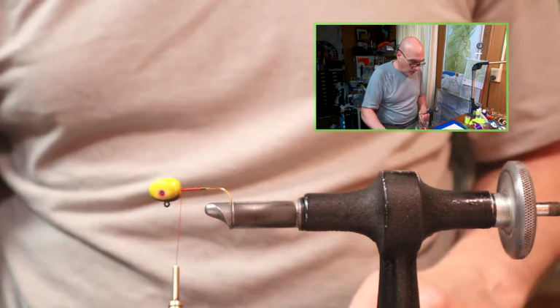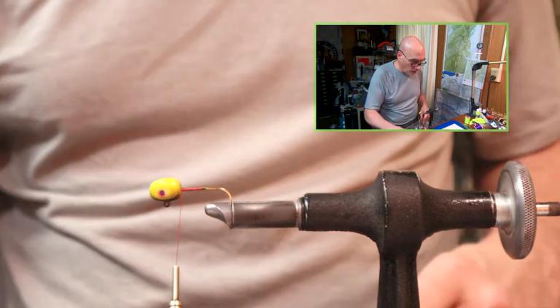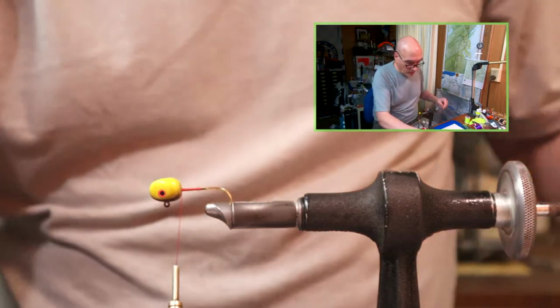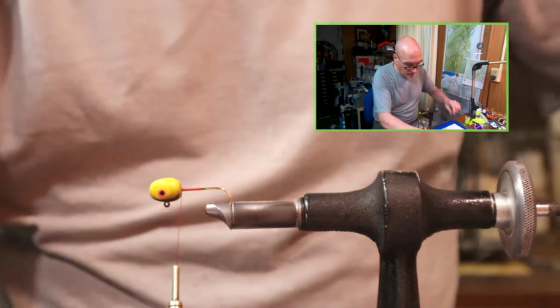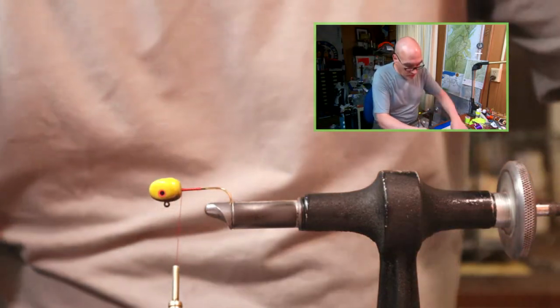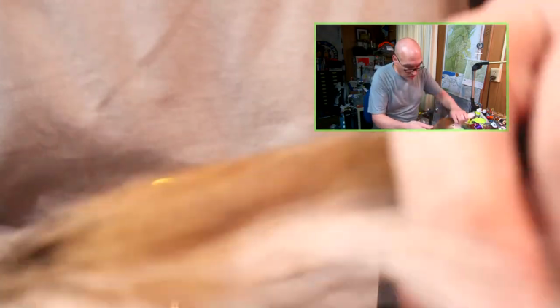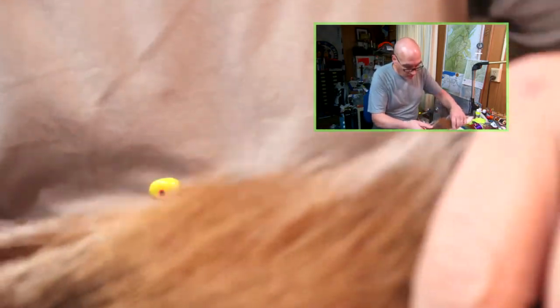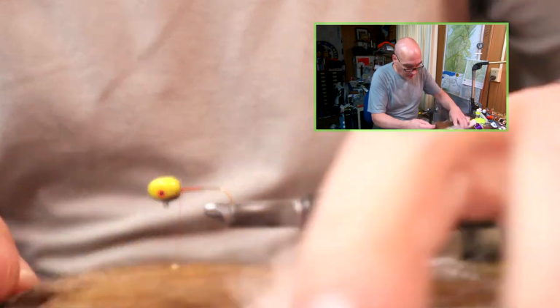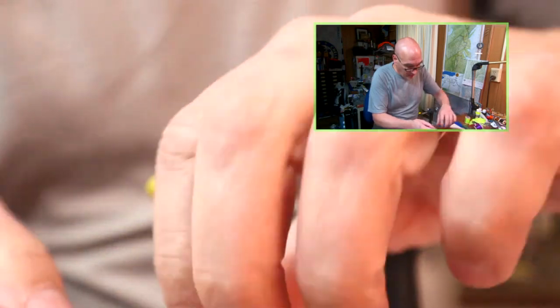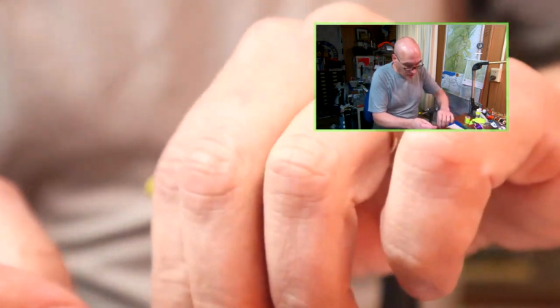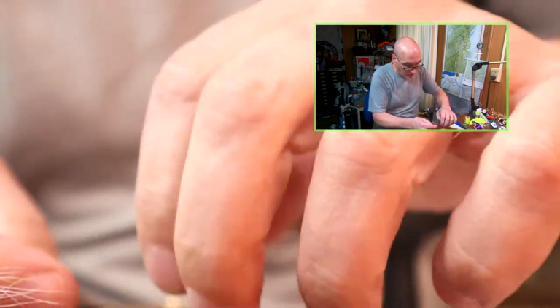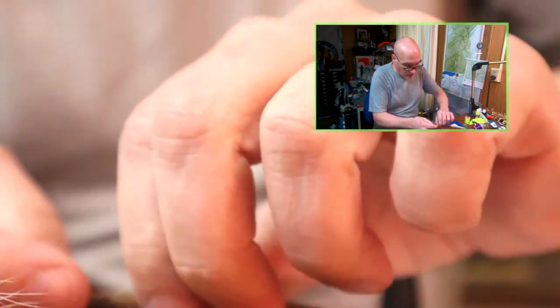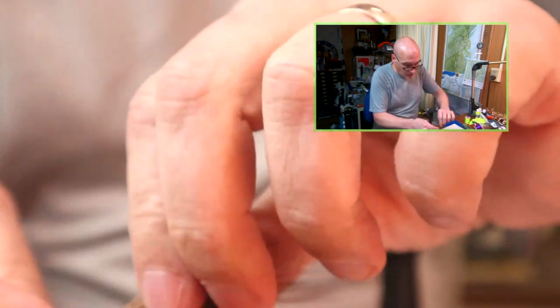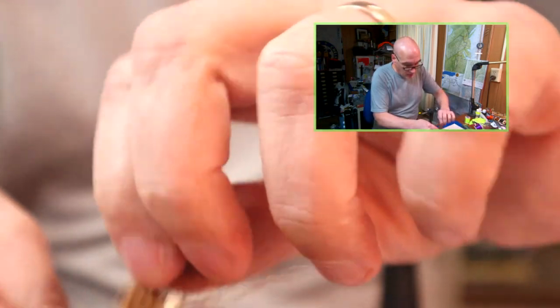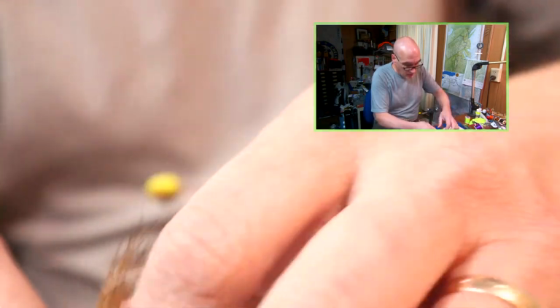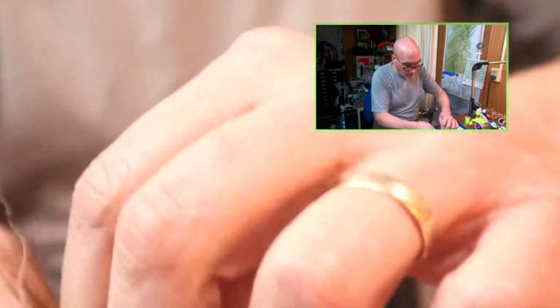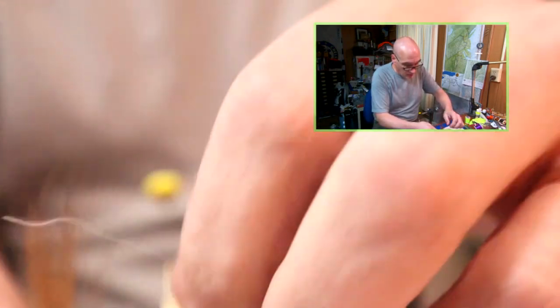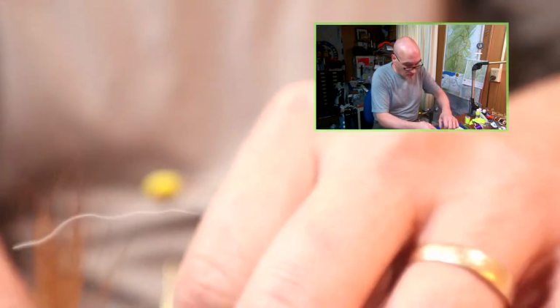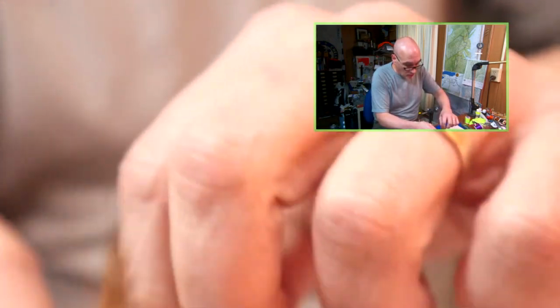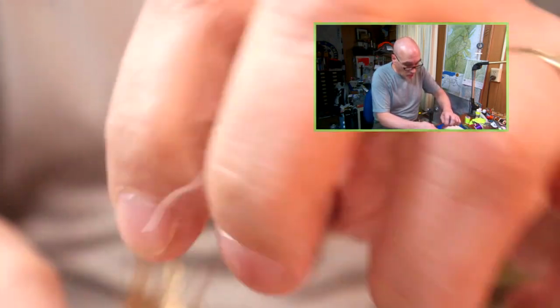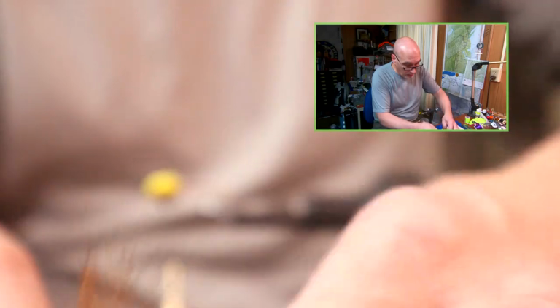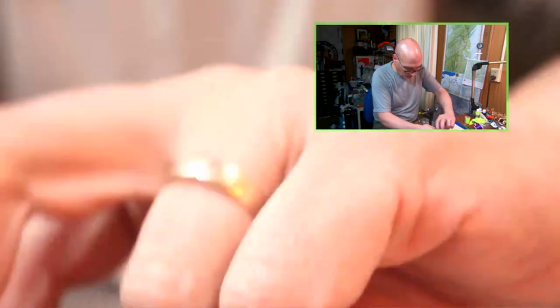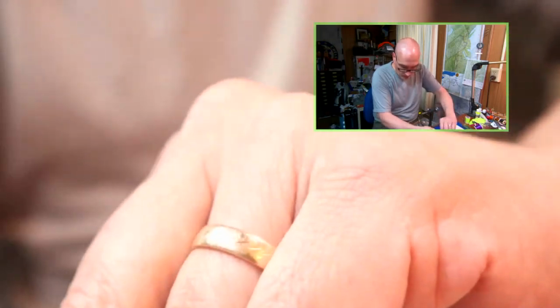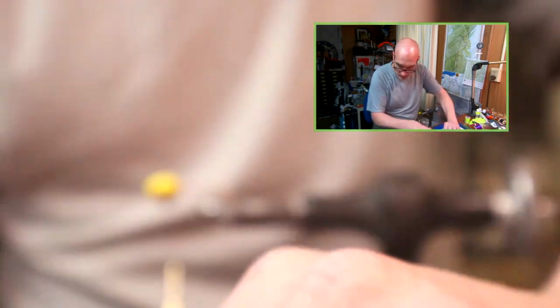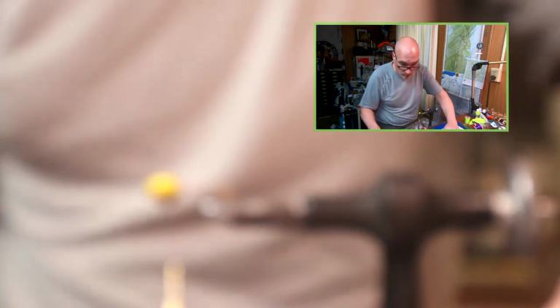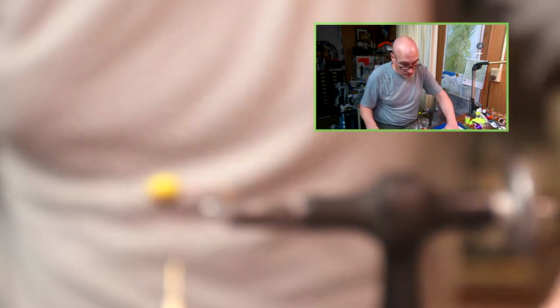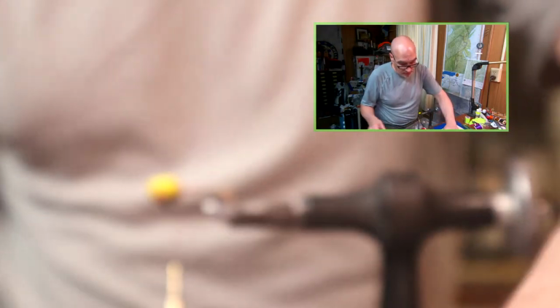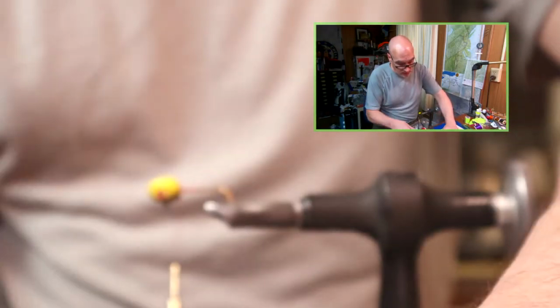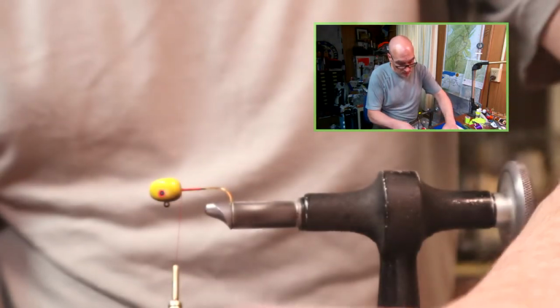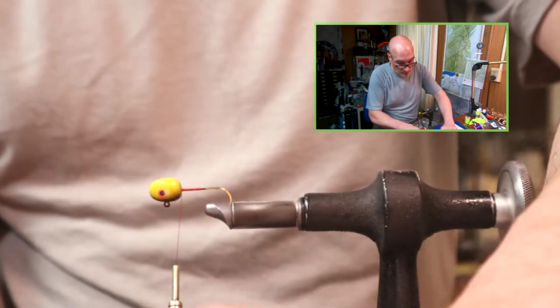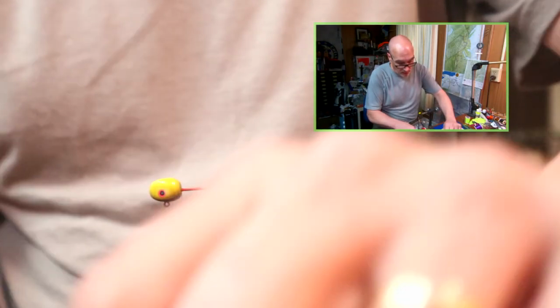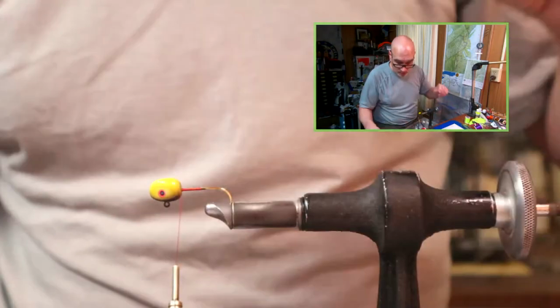Another thing I'd consider in terms of adding flash to this jig is maybe some silver or gold right down the center between the brown and yellow bucktail.